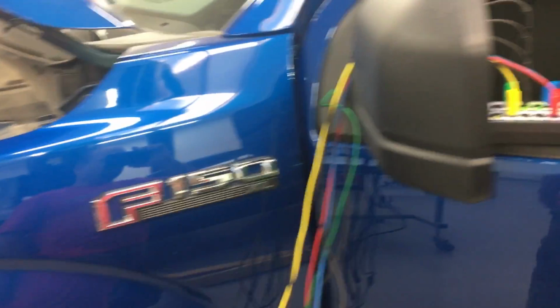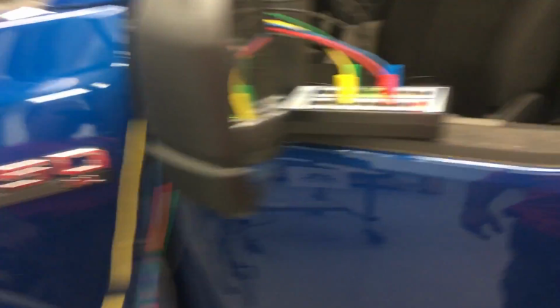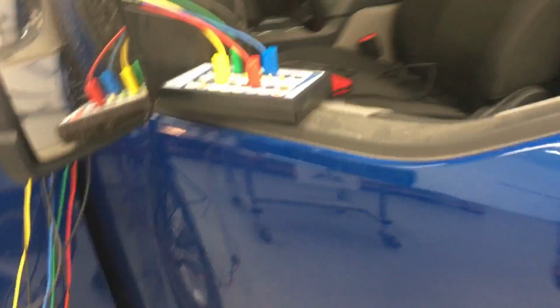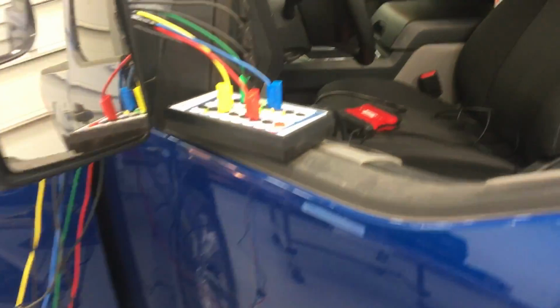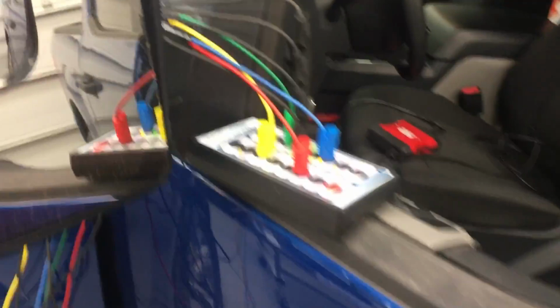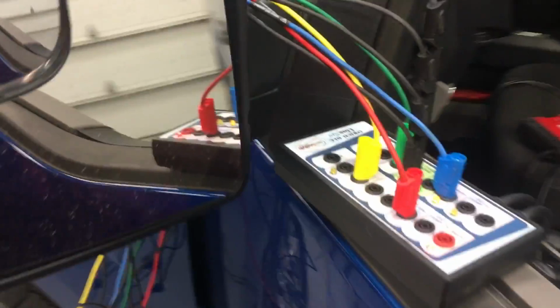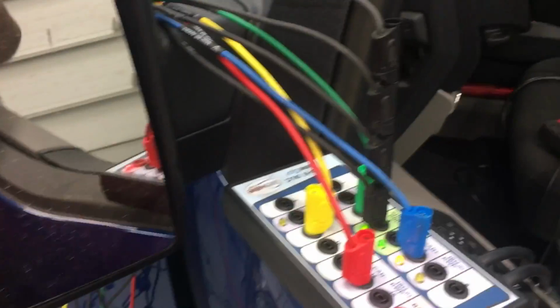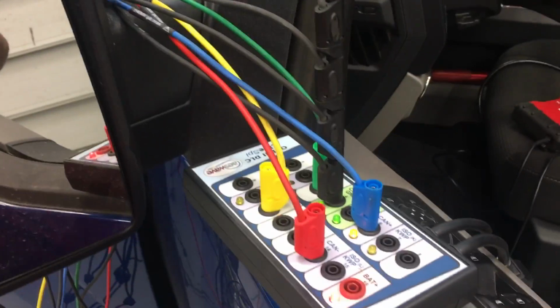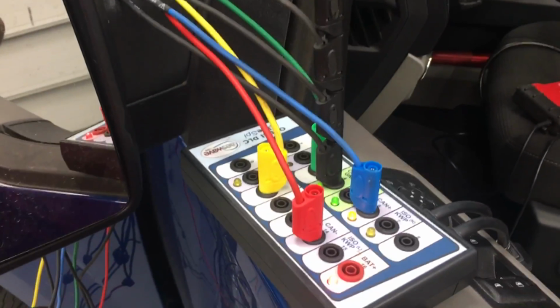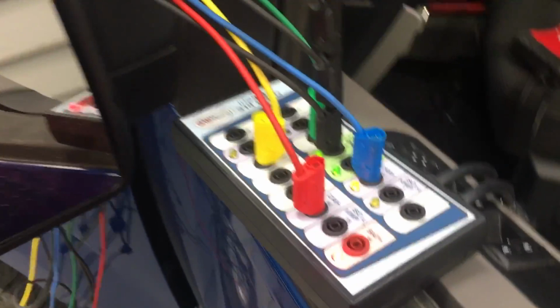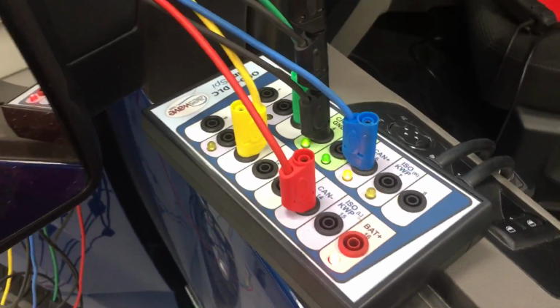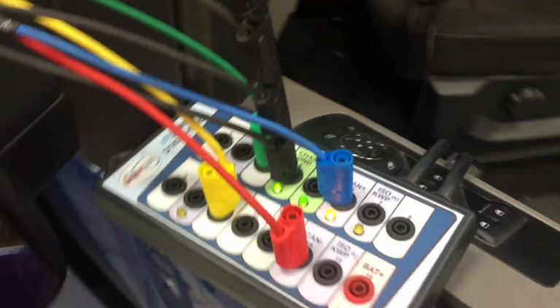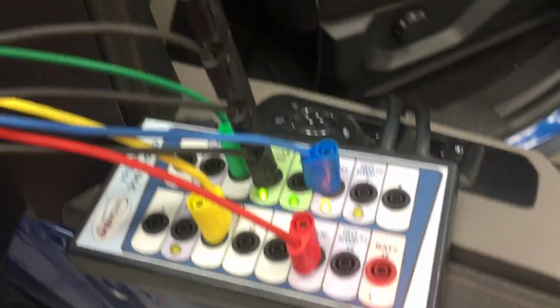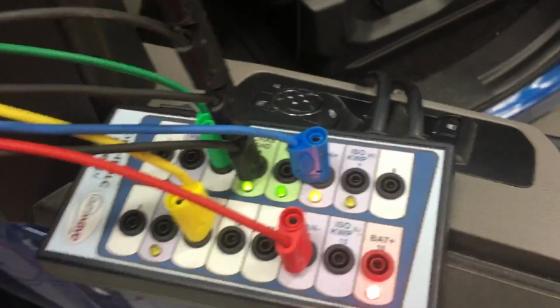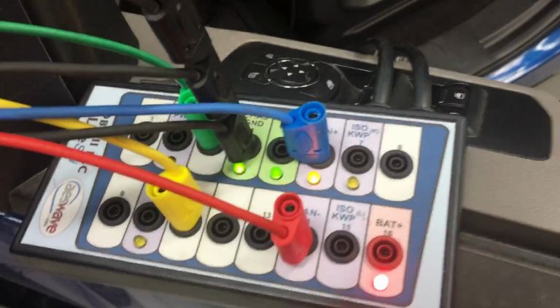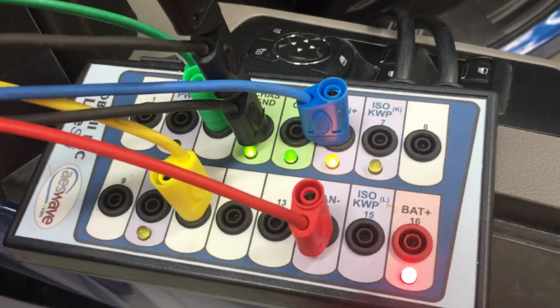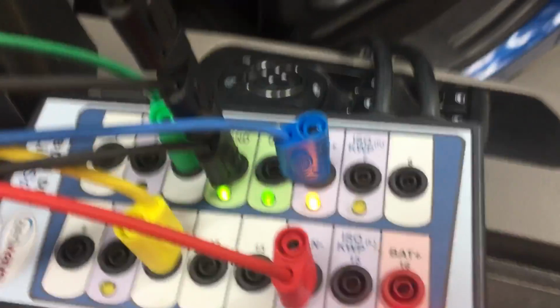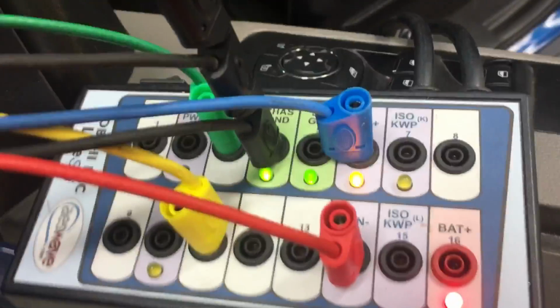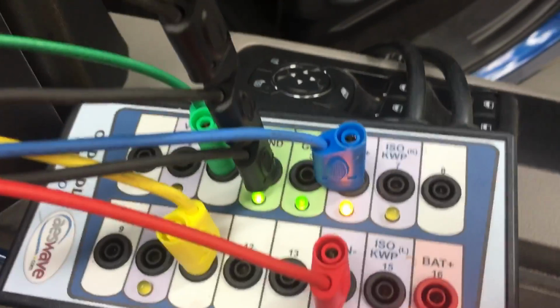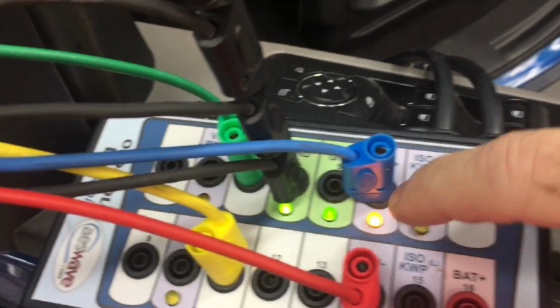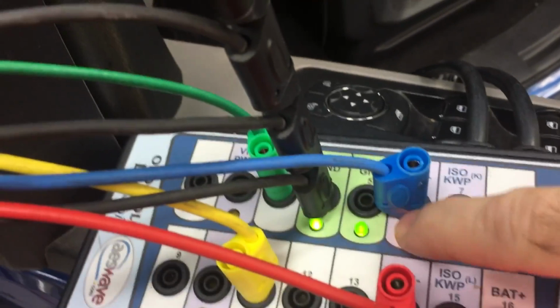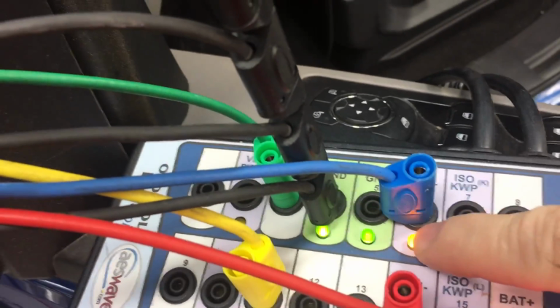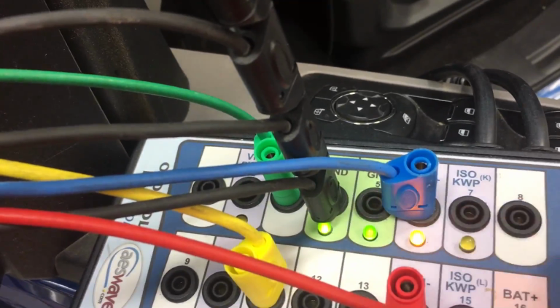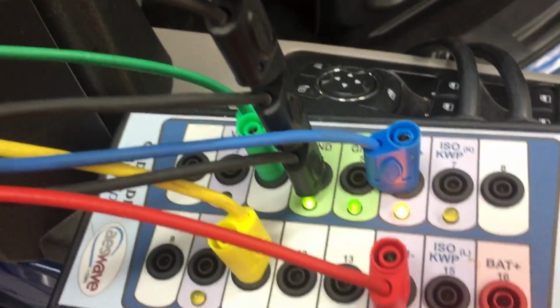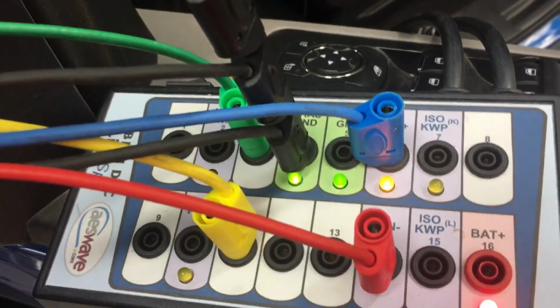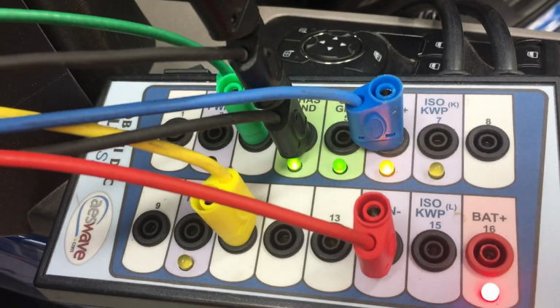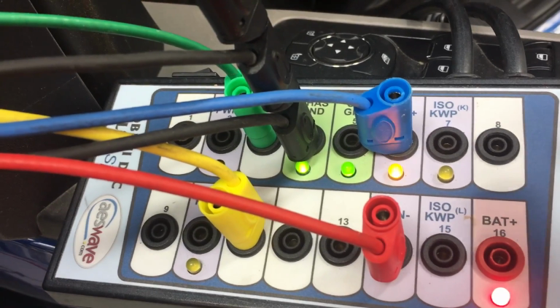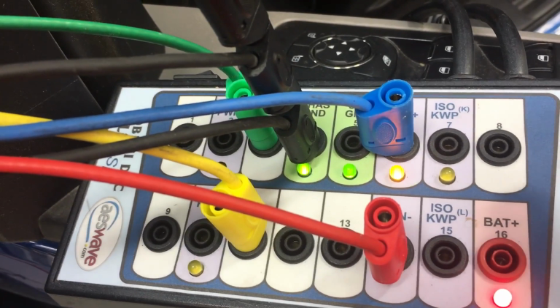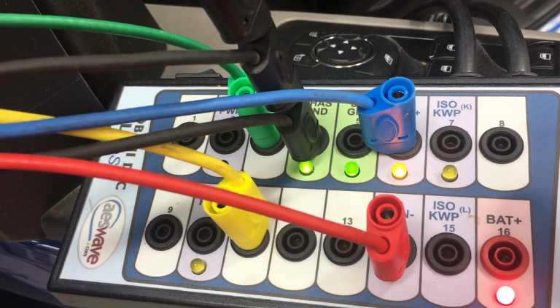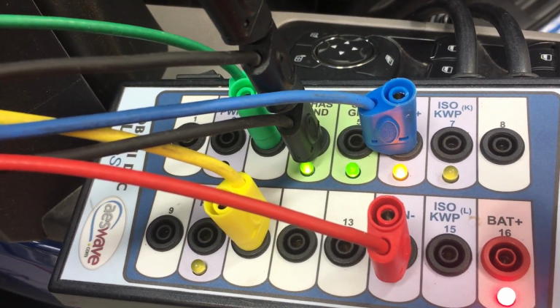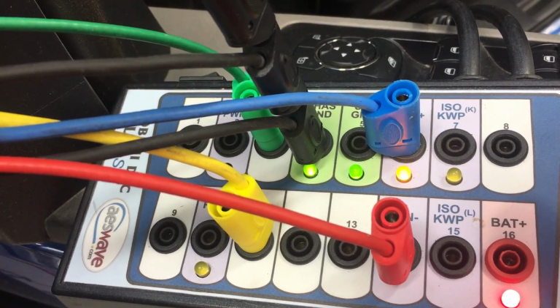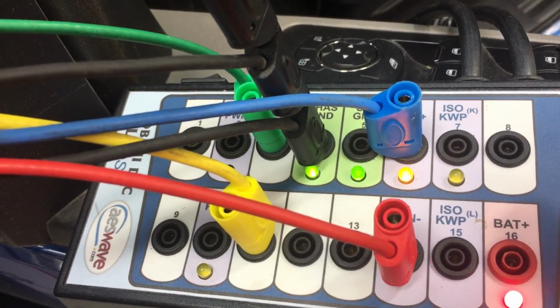So what we've got here is this breakout box. You can get this from AES Wave — you can see it right there. What's really cool about it is these lights. Right here we've got this light and it pulses, so you can tell we have network communications going on with it.